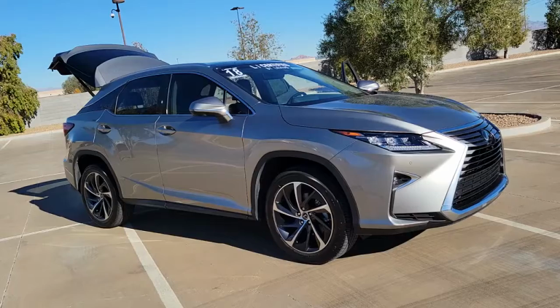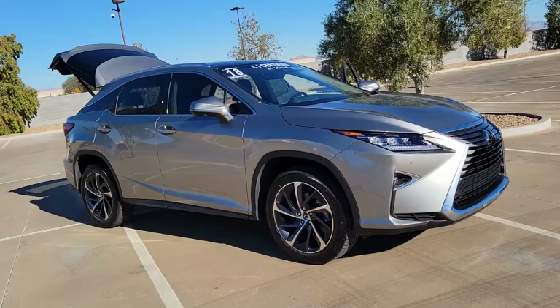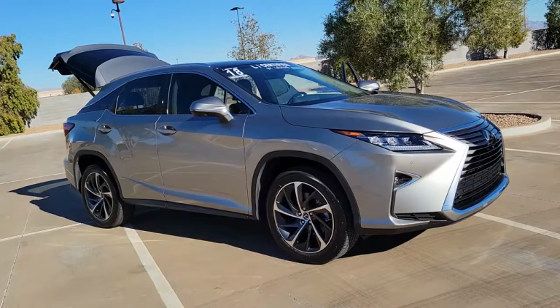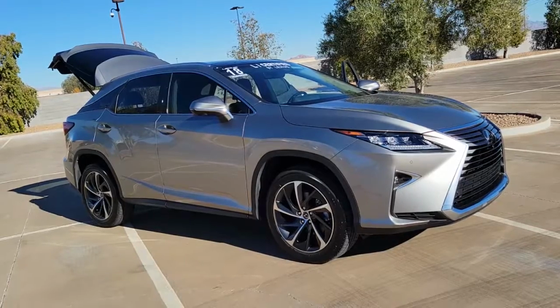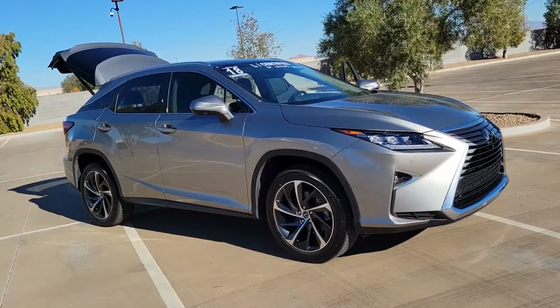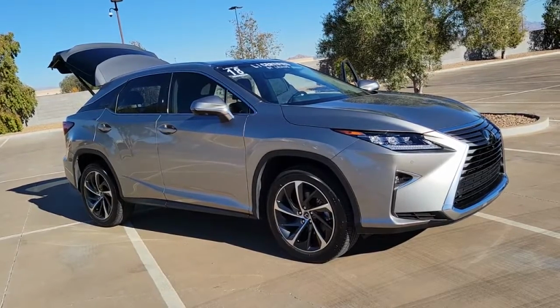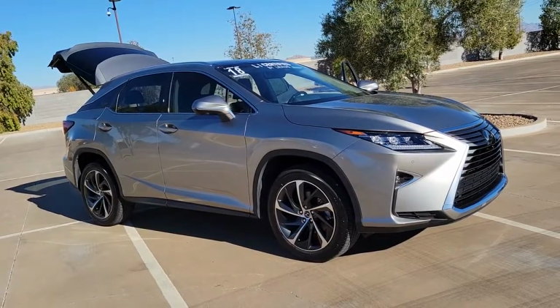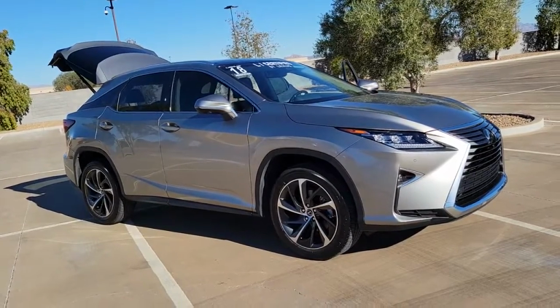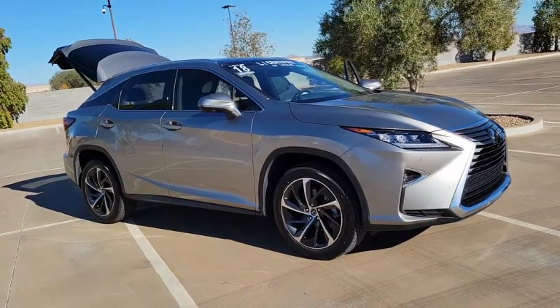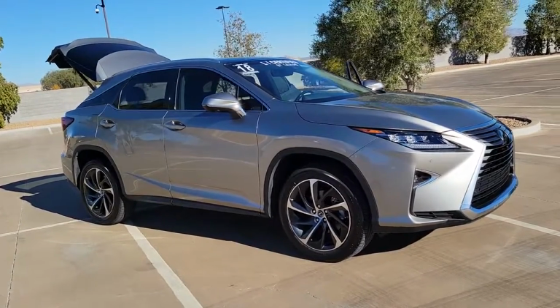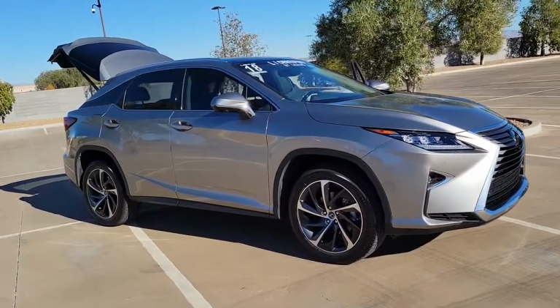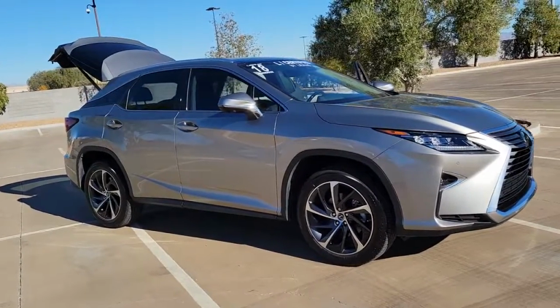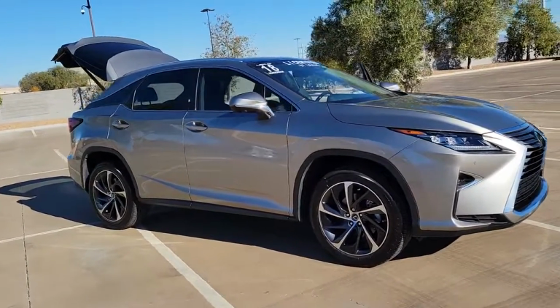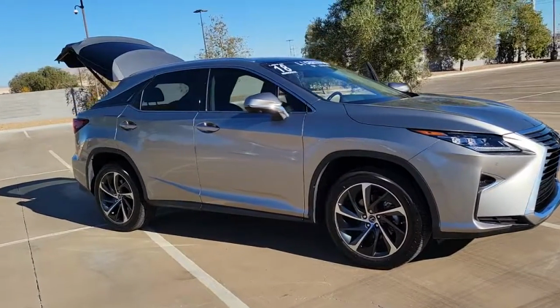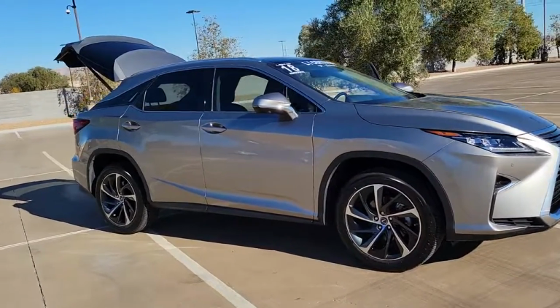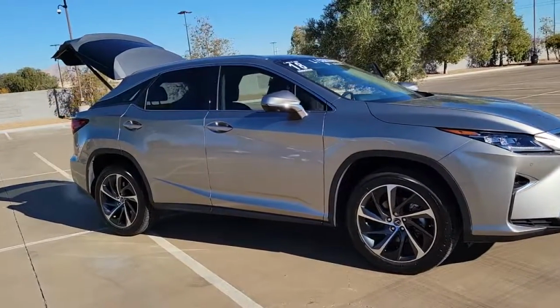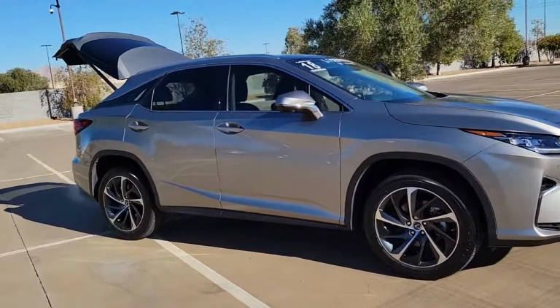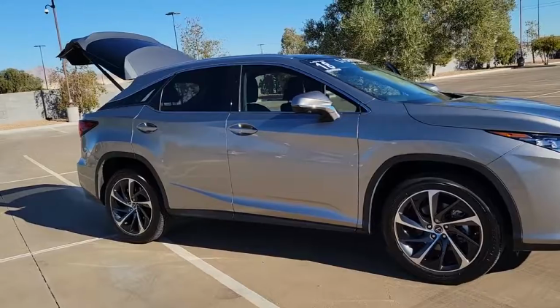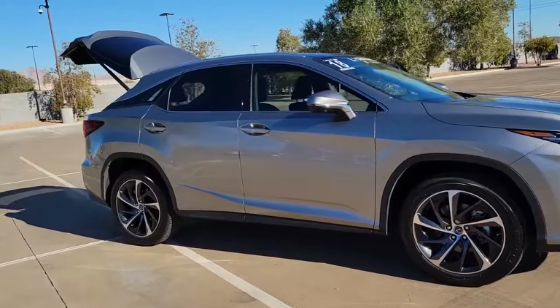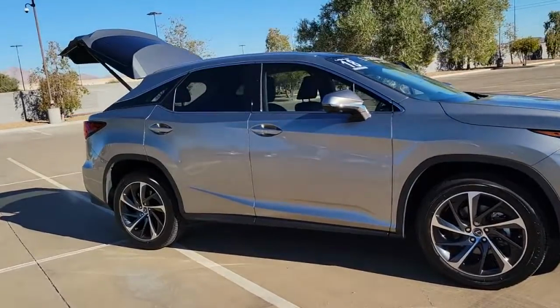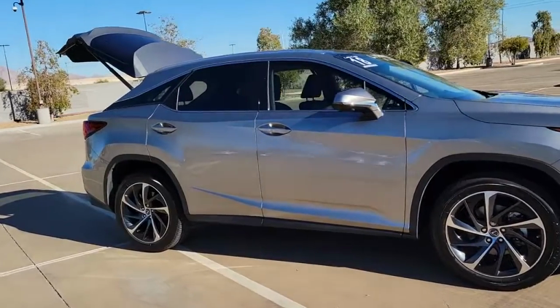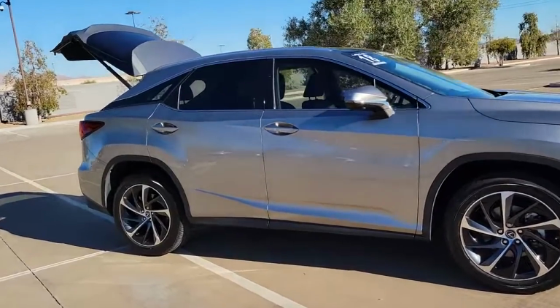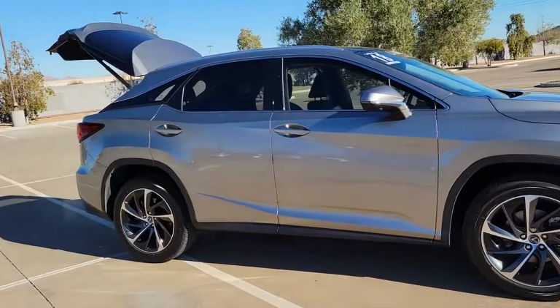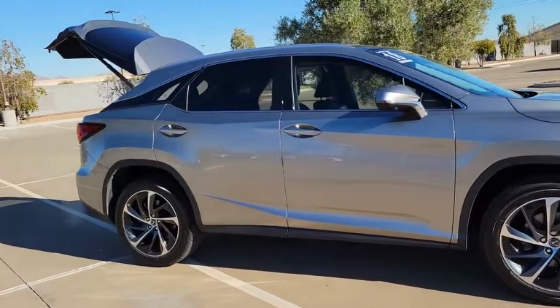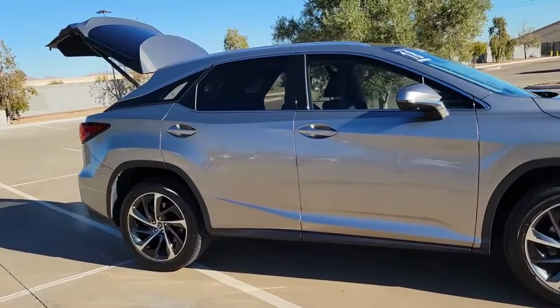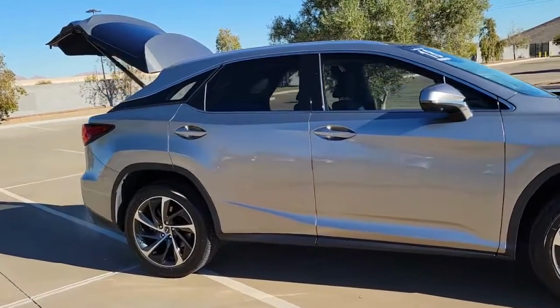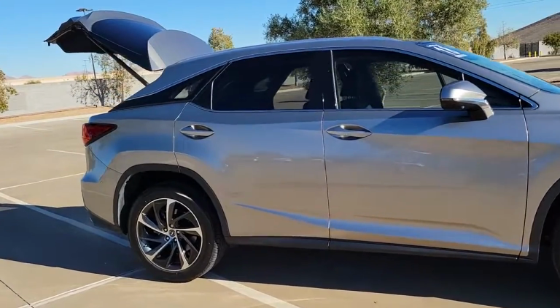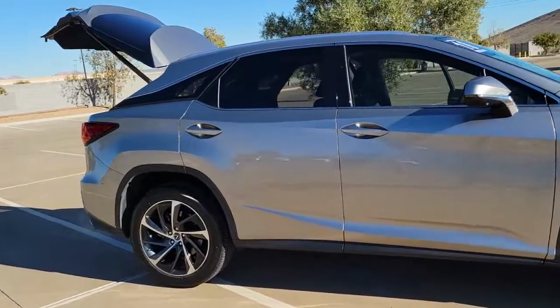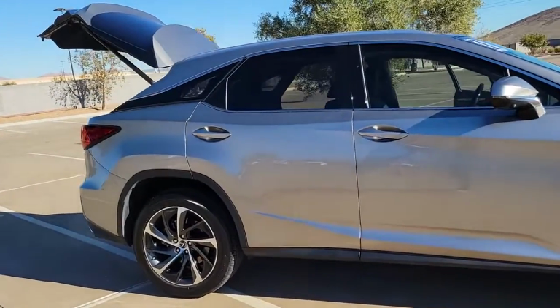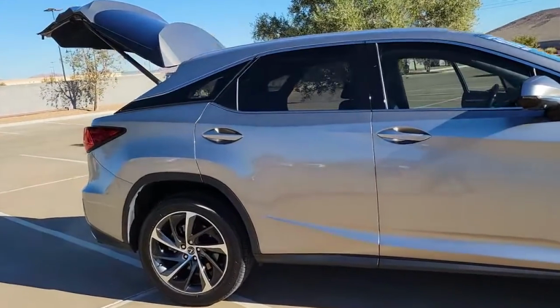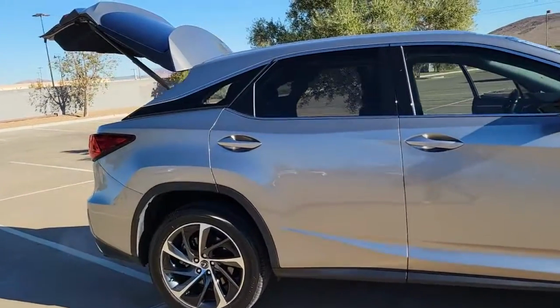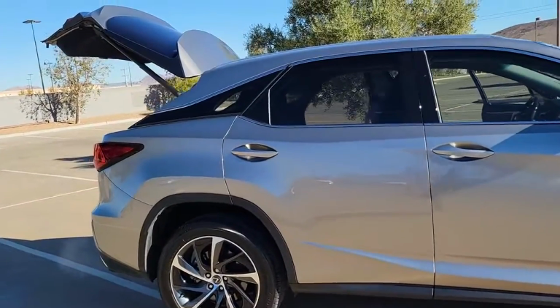Get into a car with value. 2018 Lexus RX. With less than 20,000 miles on the odometer, this vehicle provides excellent value.